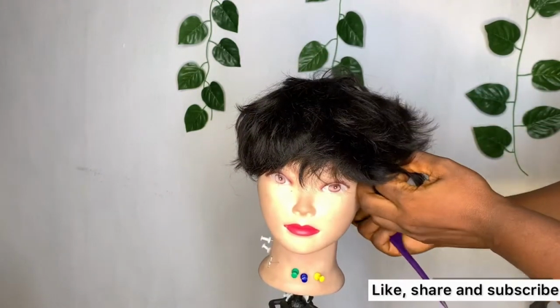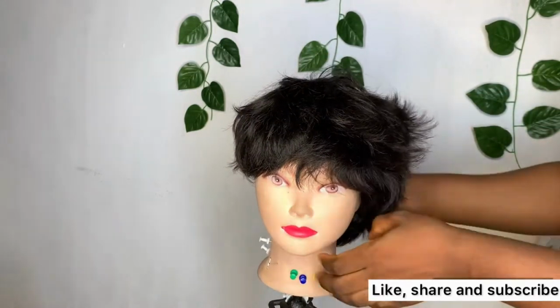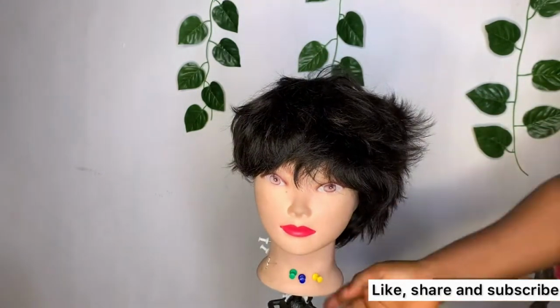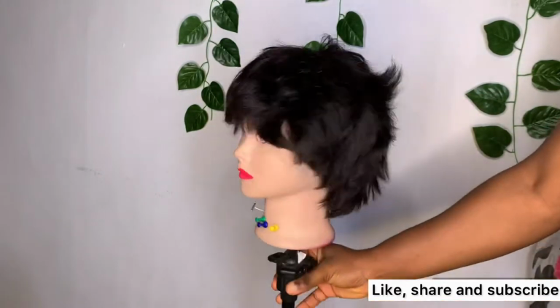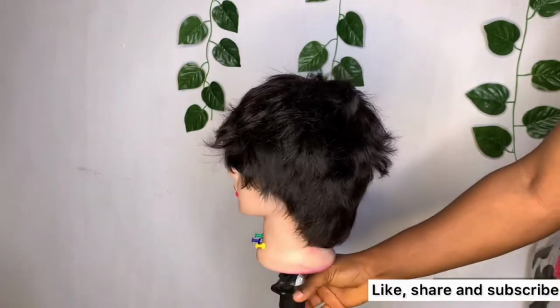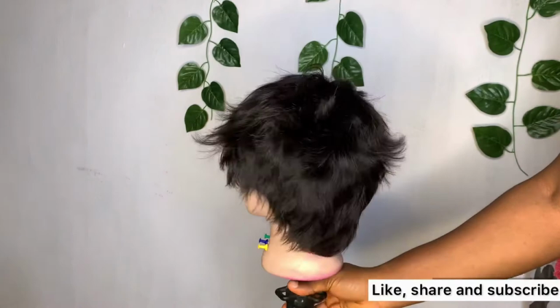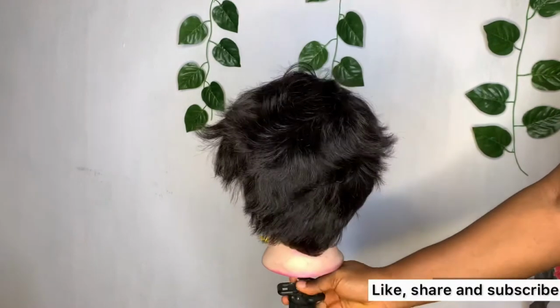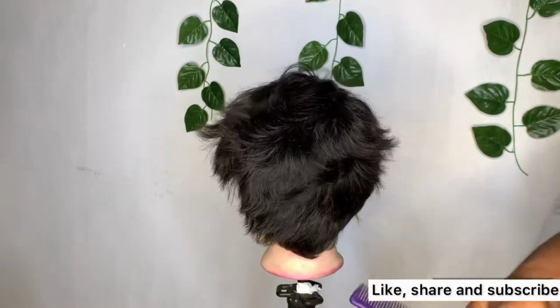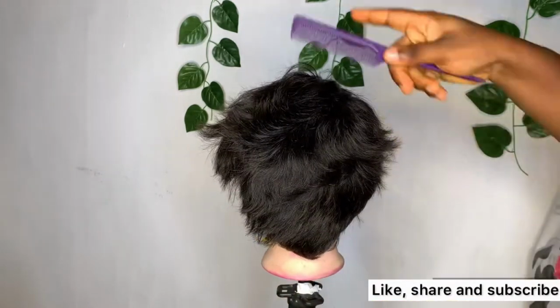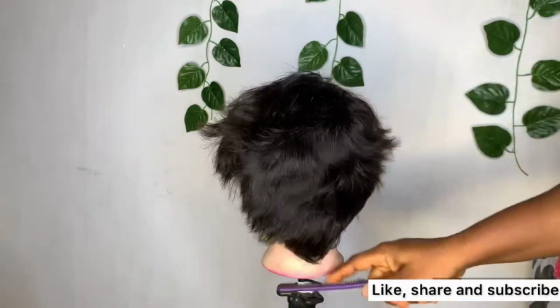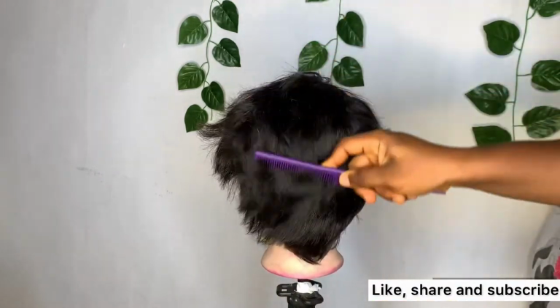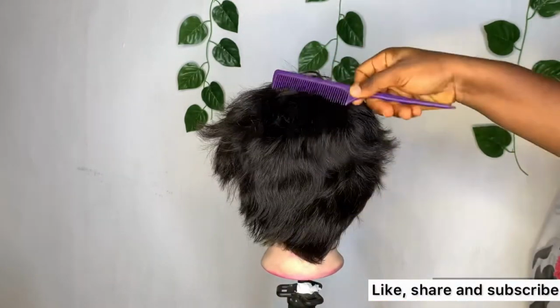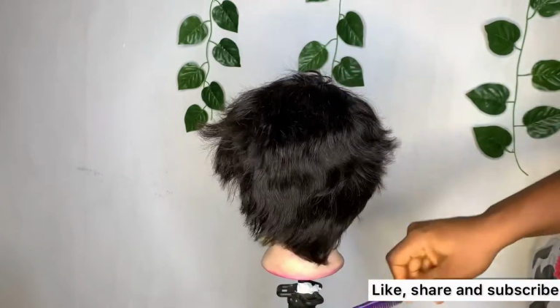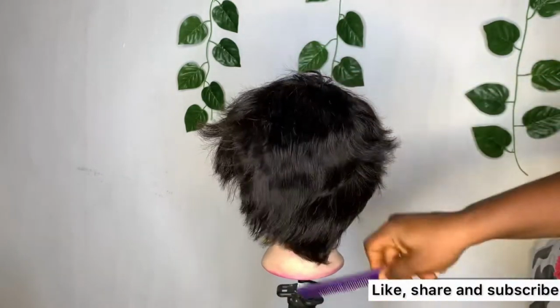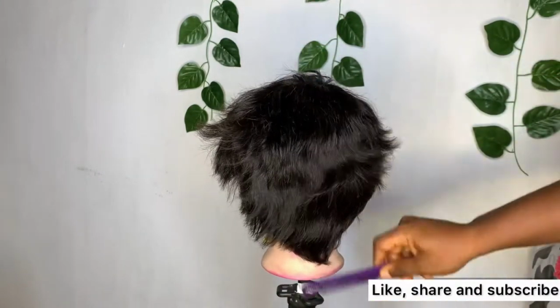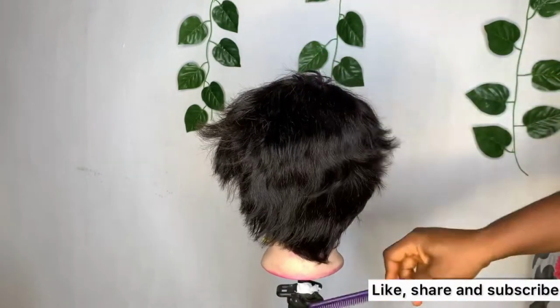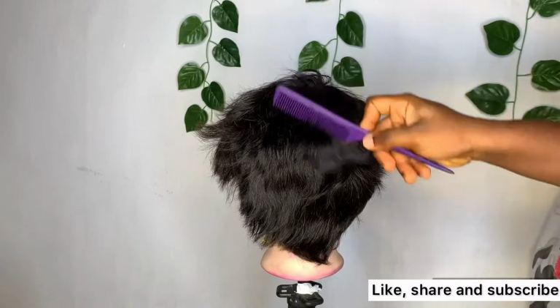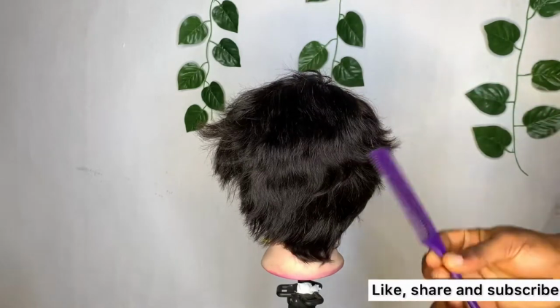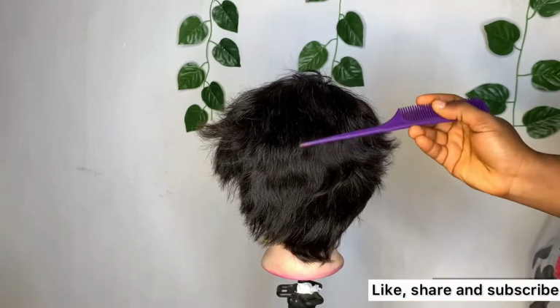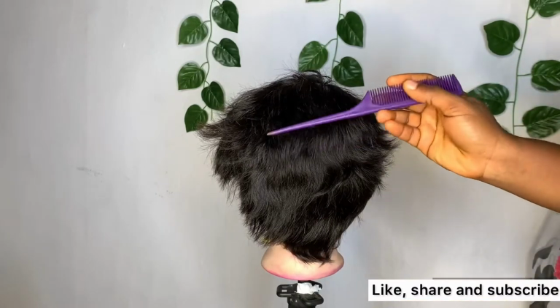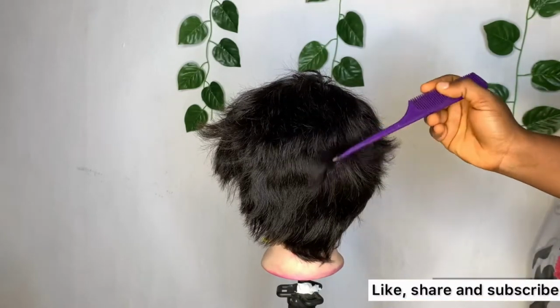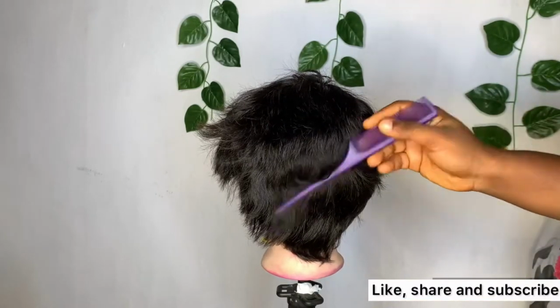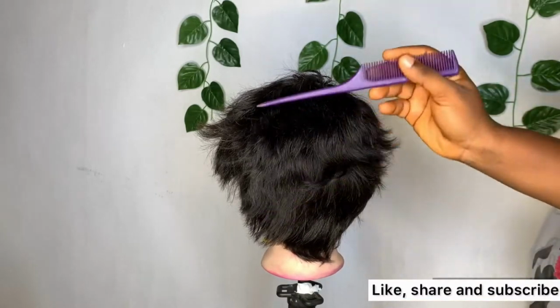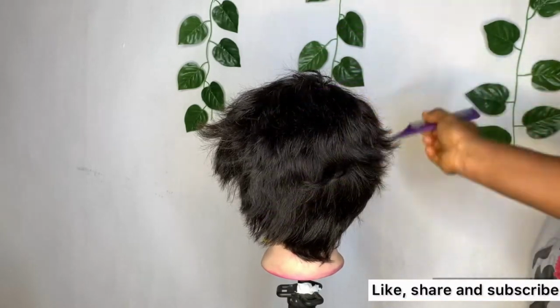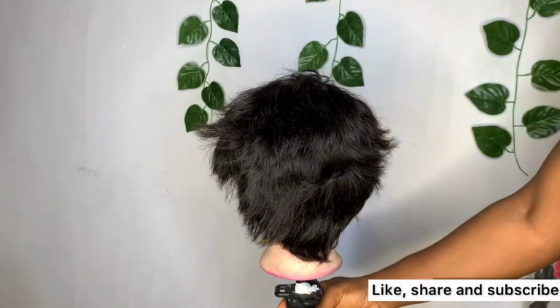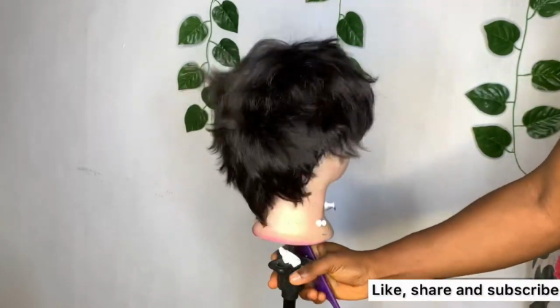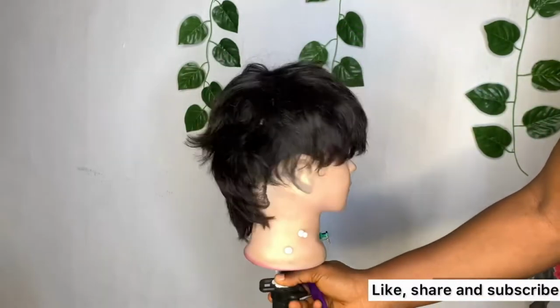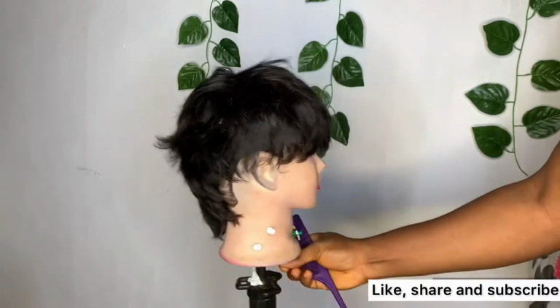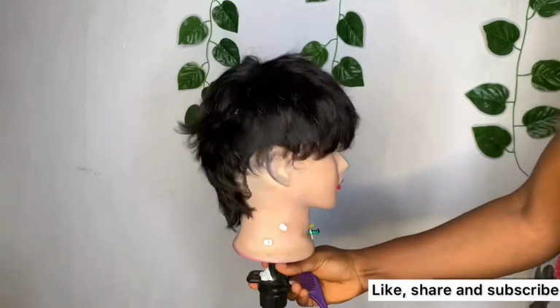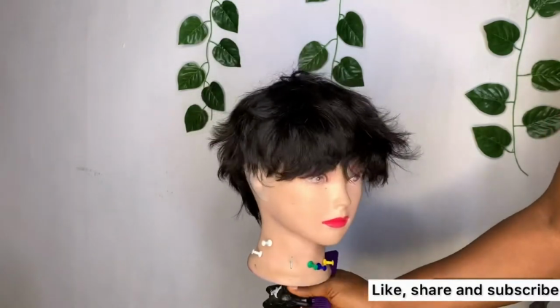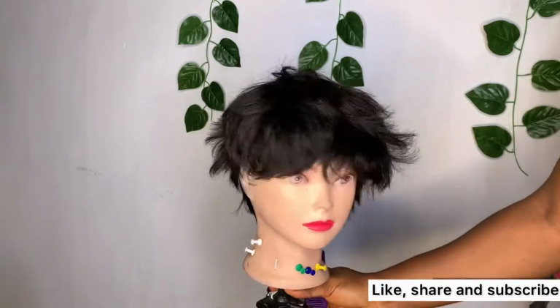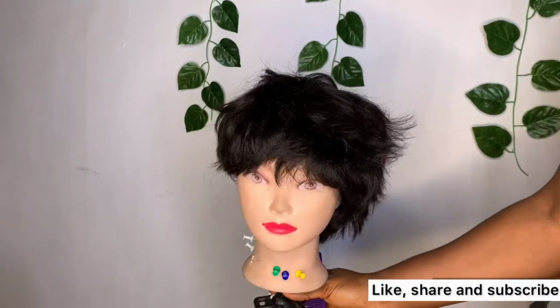You can see how it's looking. No matter how you try to comb it, it will still have some flyovers and it will not make the hair look nice on you when you wear it. That's why you need to watch this video till the end.